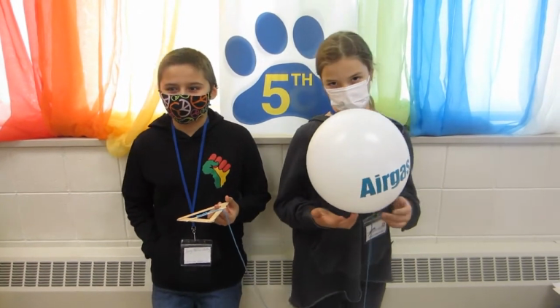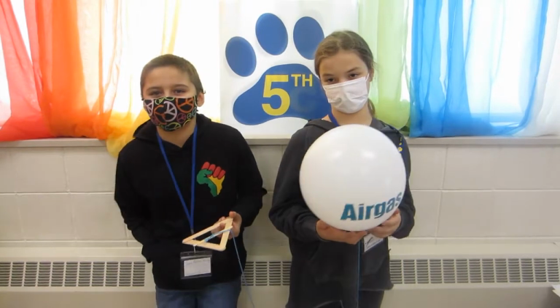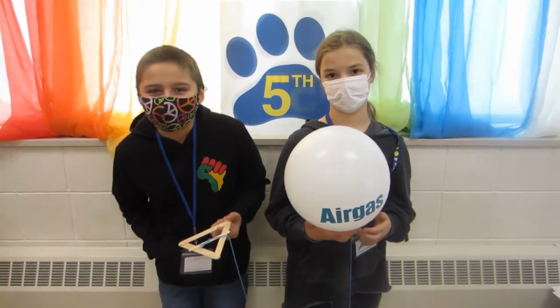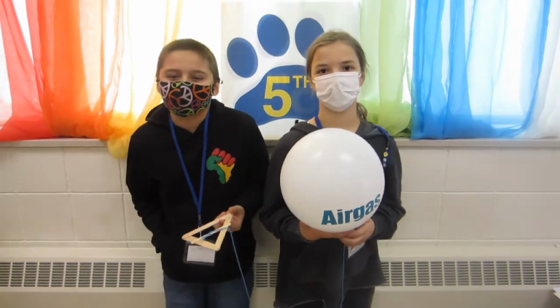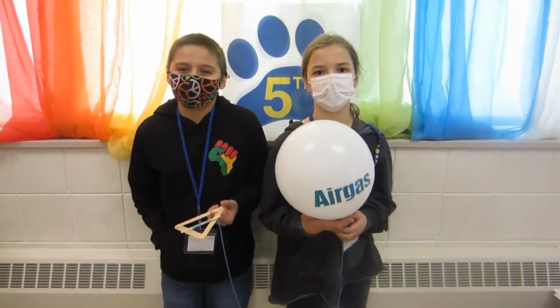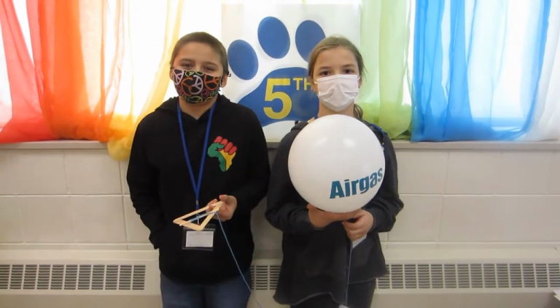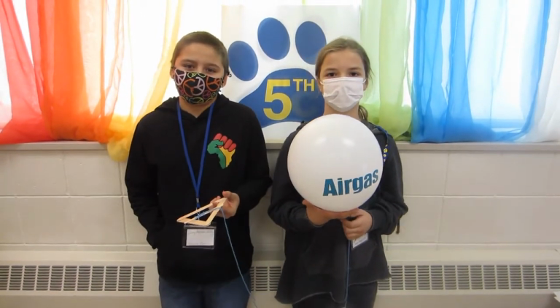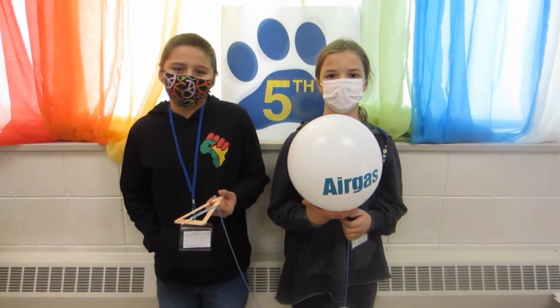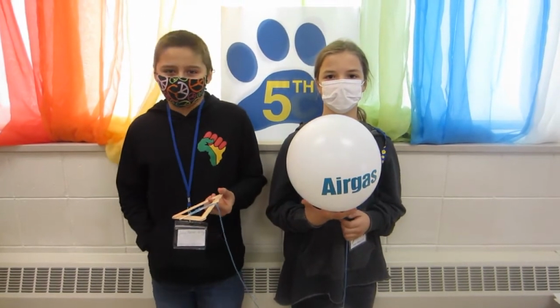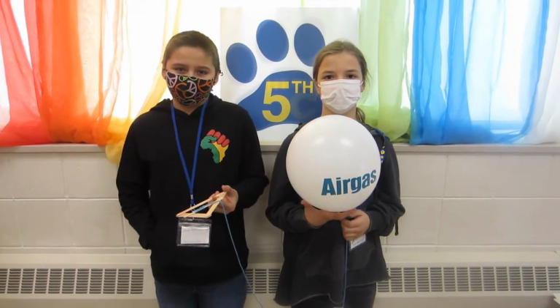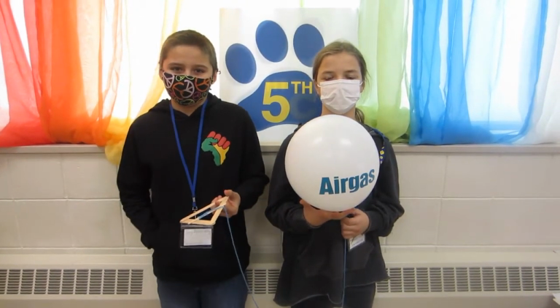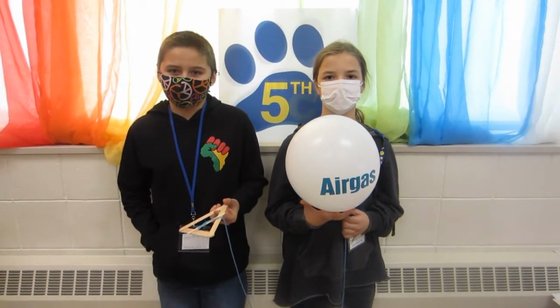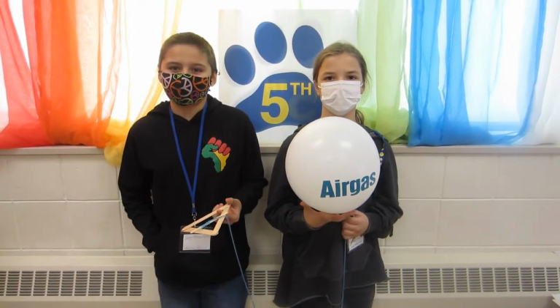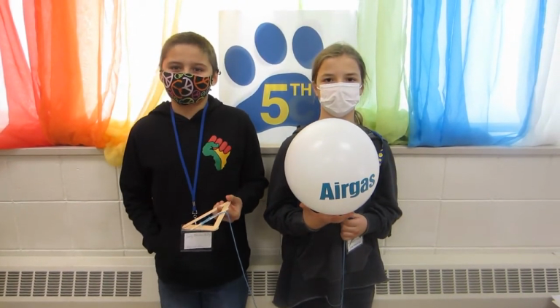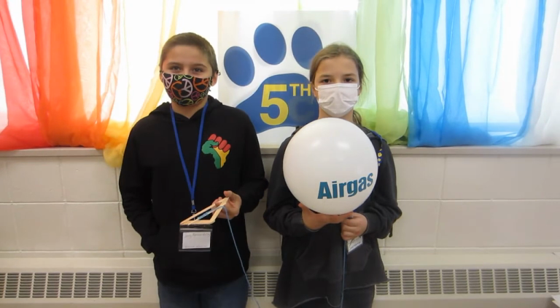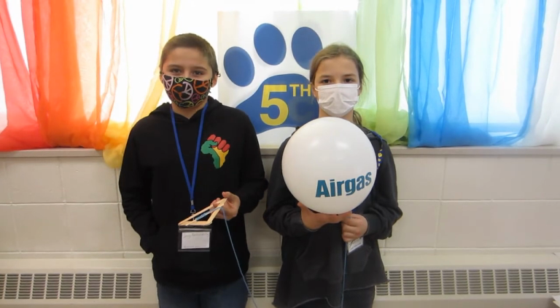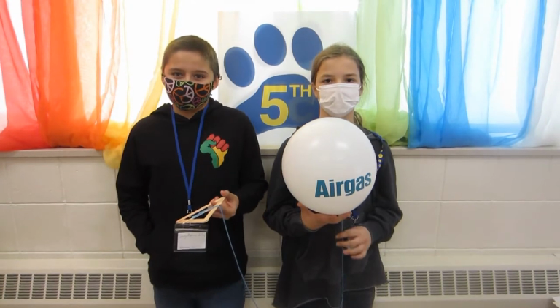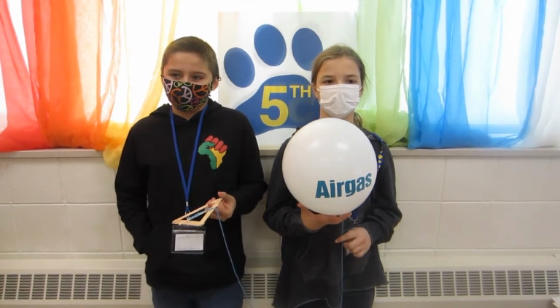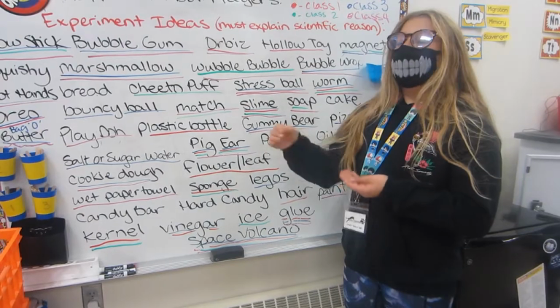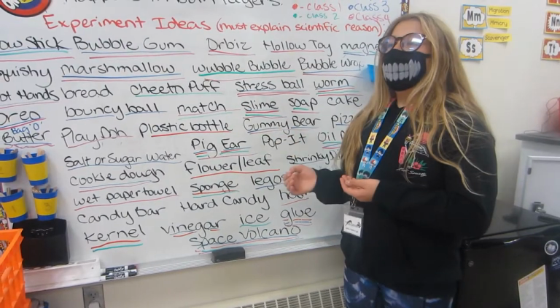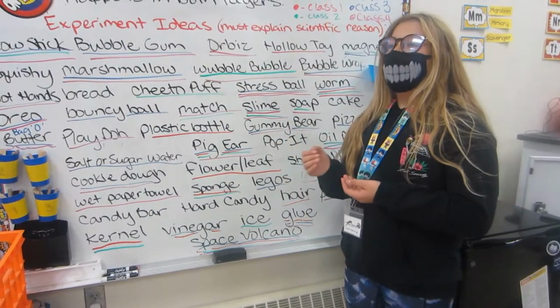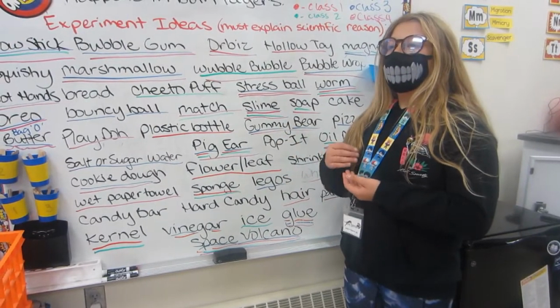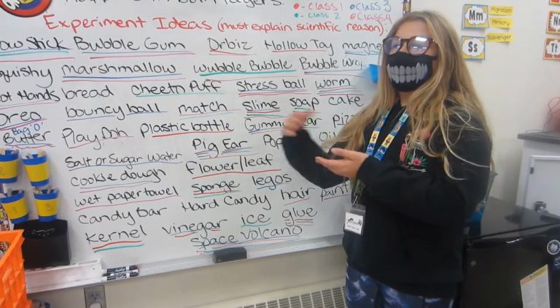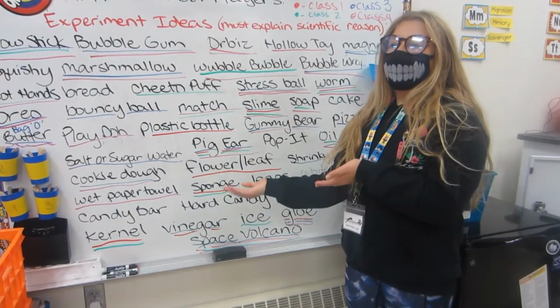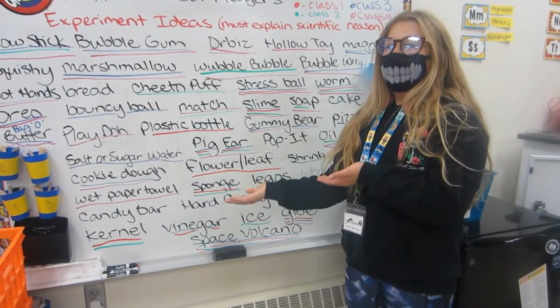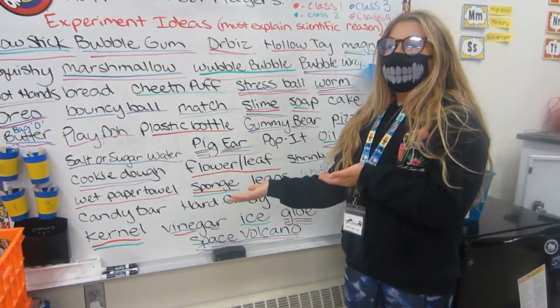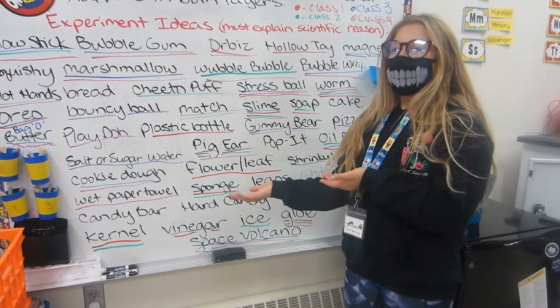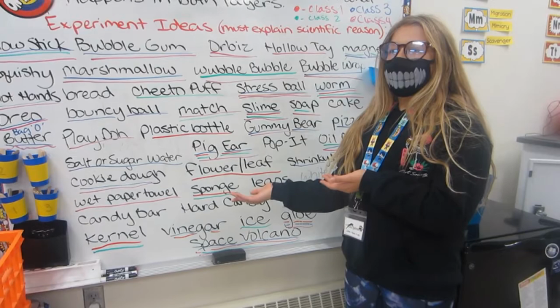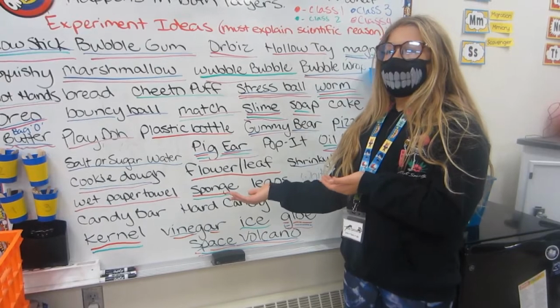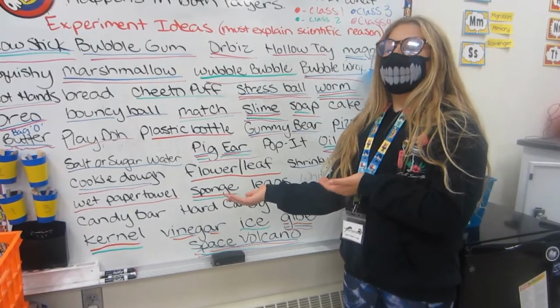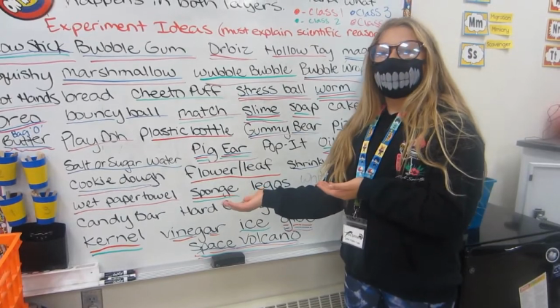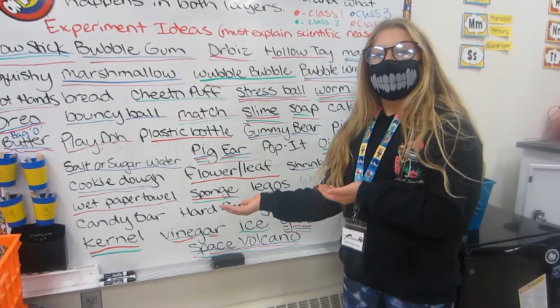It is going to be 6 feet in diameter on Earth, but in the stratosphere it's going to be 30 feet. We came up with a lot of experiment ideas, and then we voted on which ones we wanted to send up.